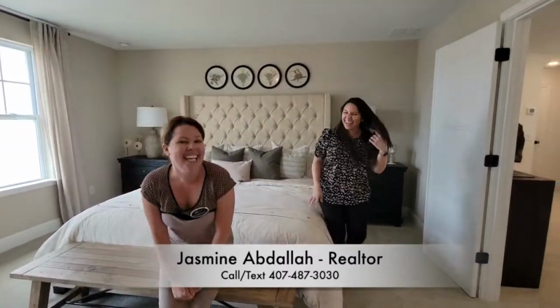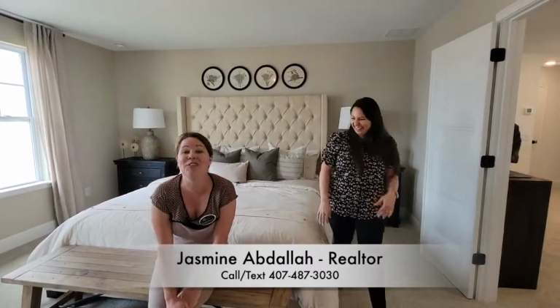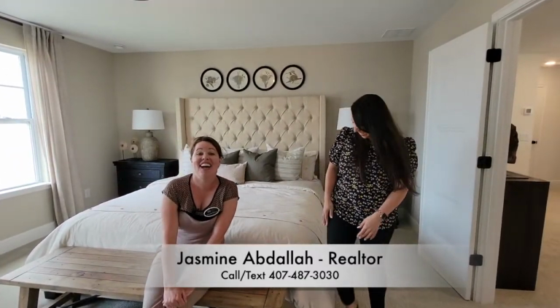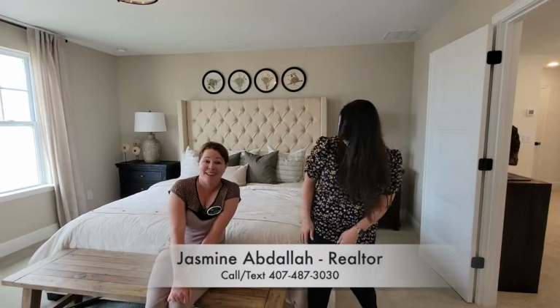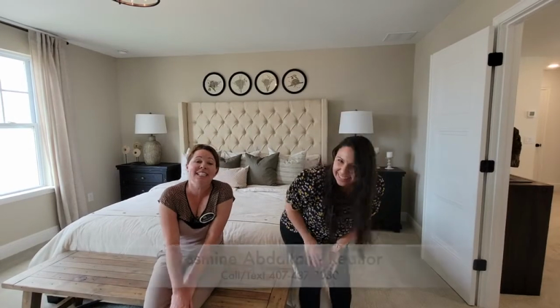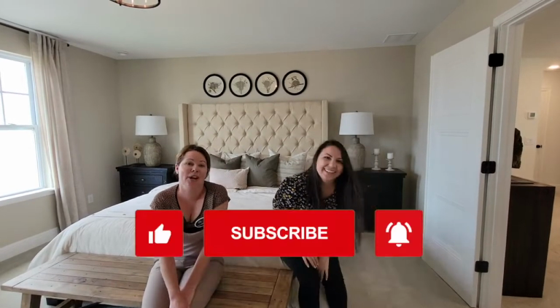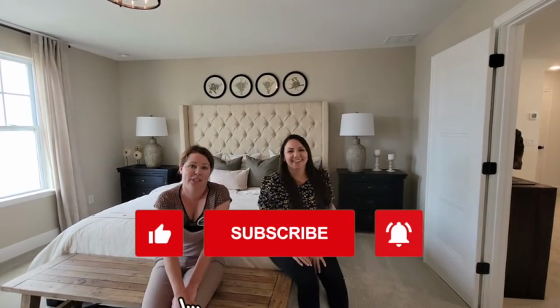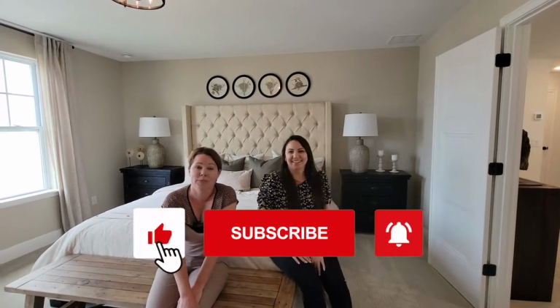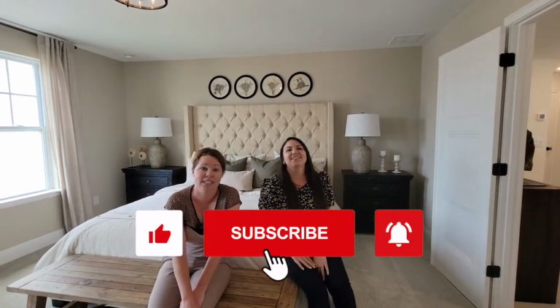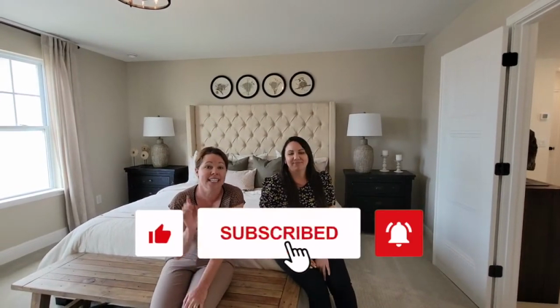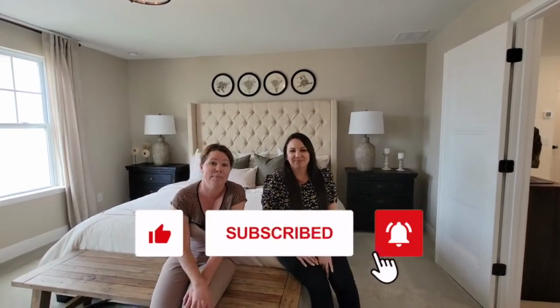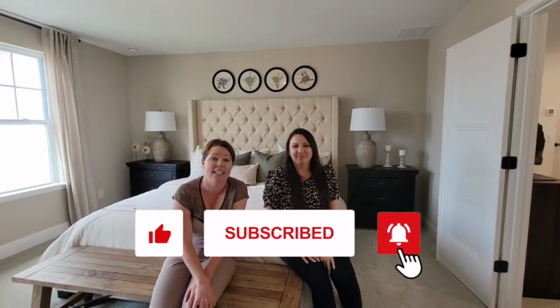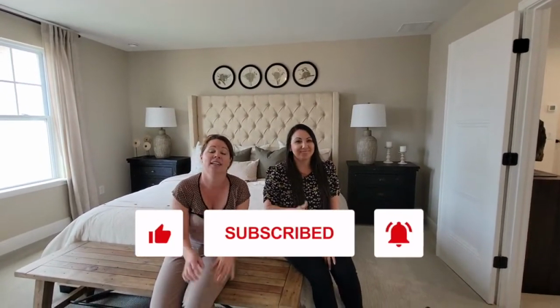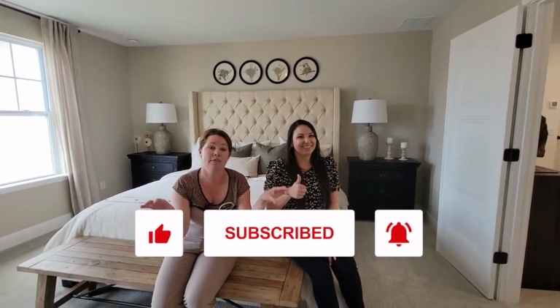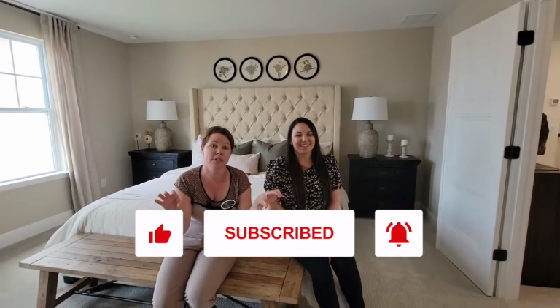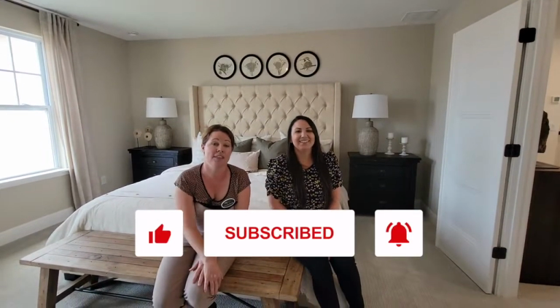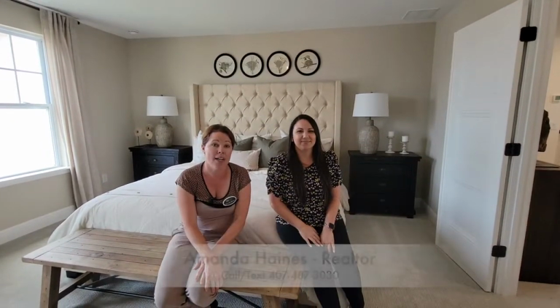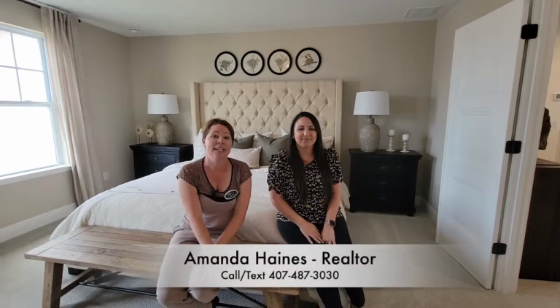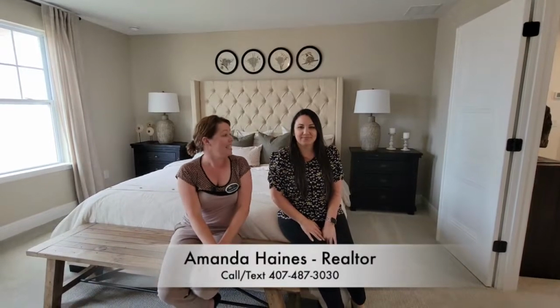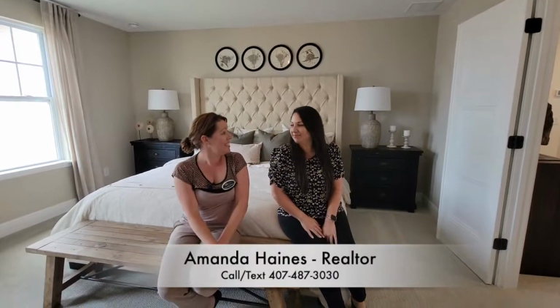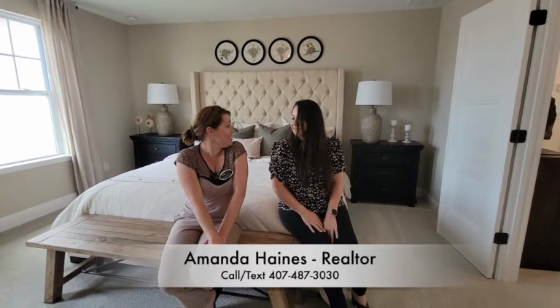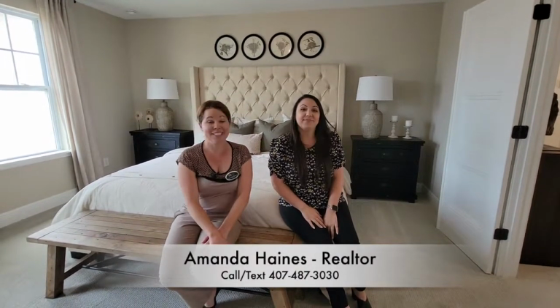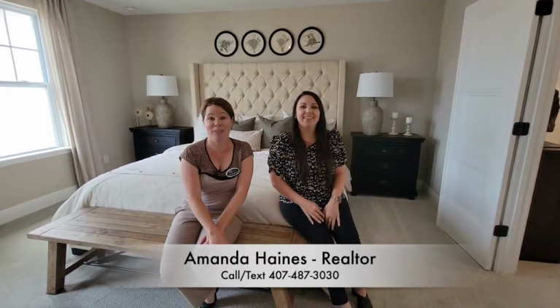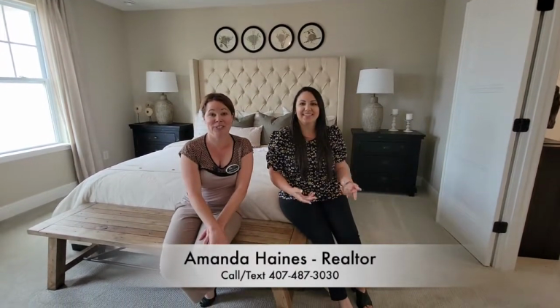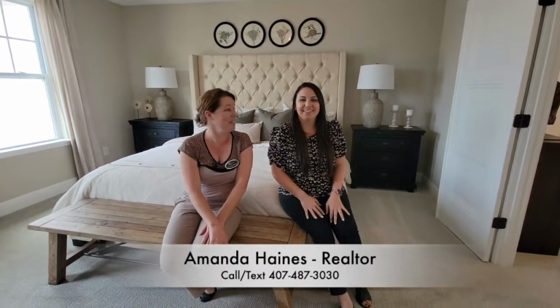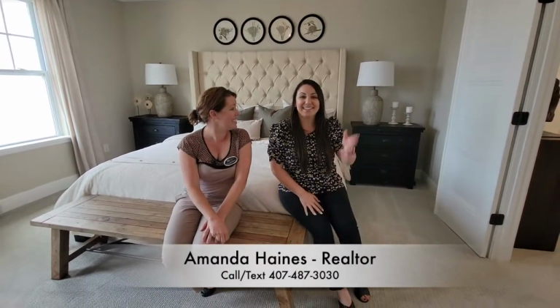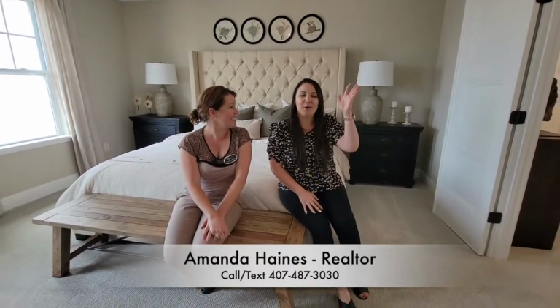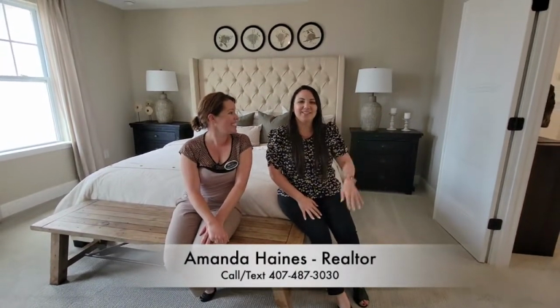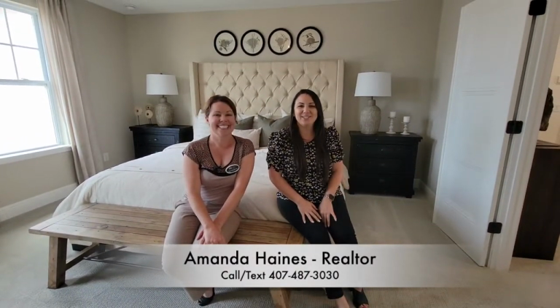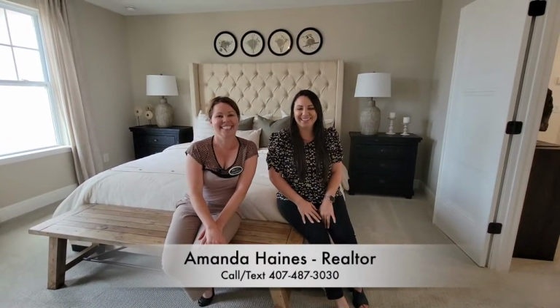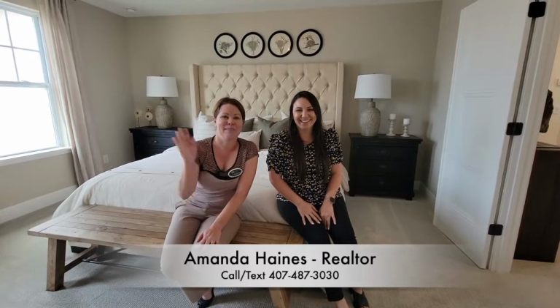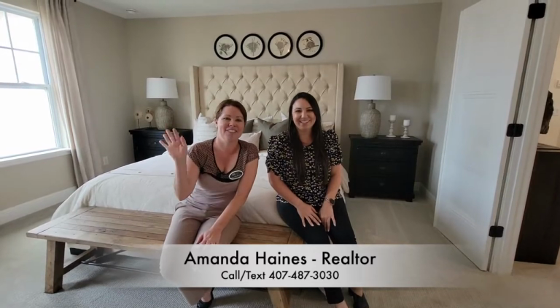If you have not yet, please subscribe to our YouTube channel and click the like button. We'll have our phone number at the bottom. Hope that you enjoyed the tour — hope to see you guys soon, bye everyone!